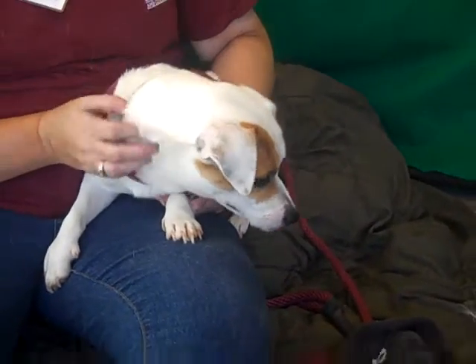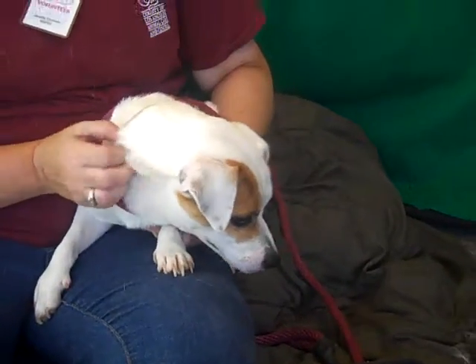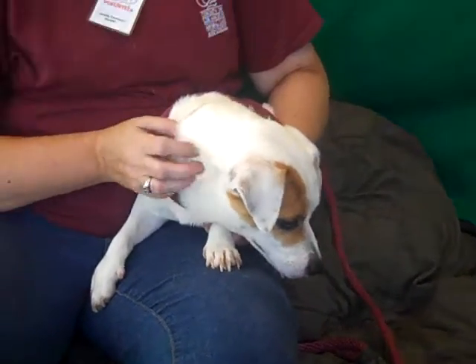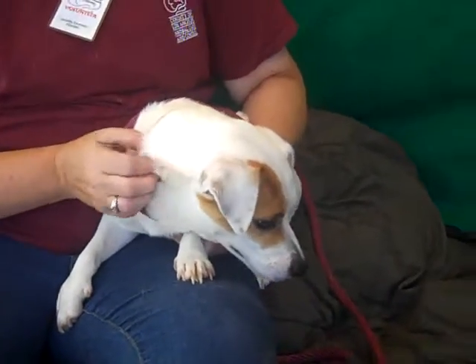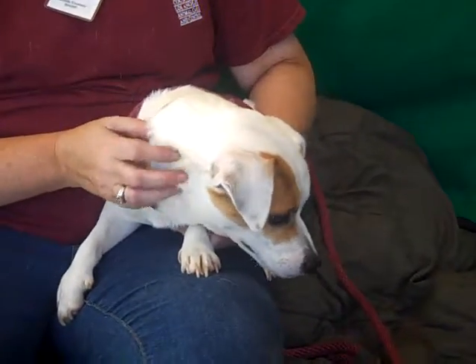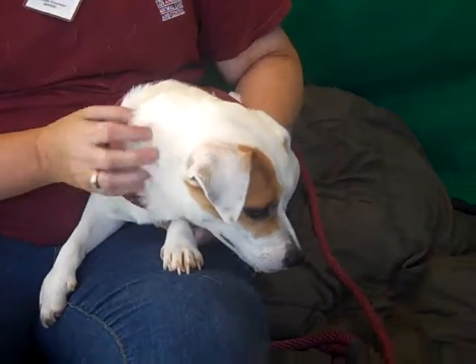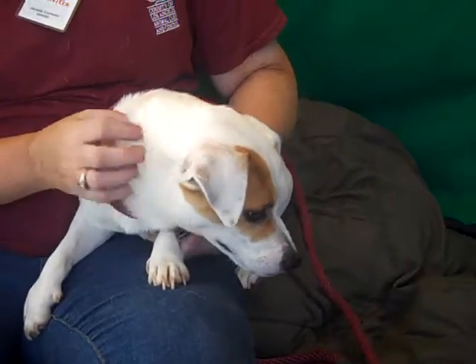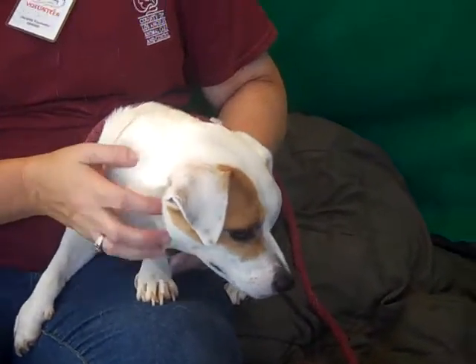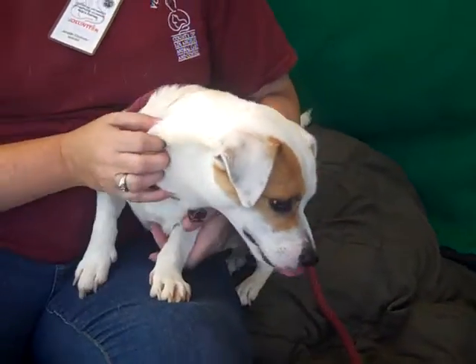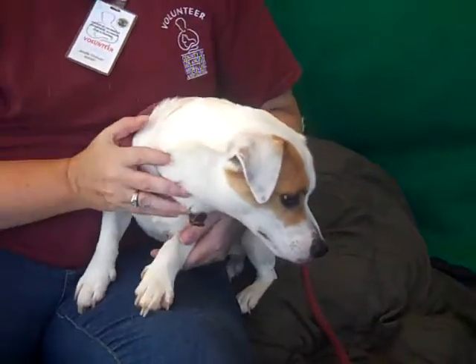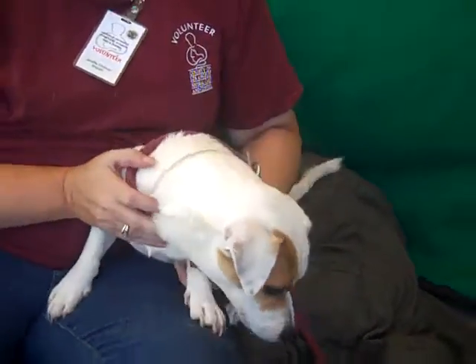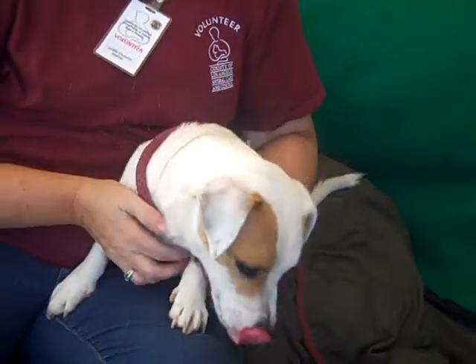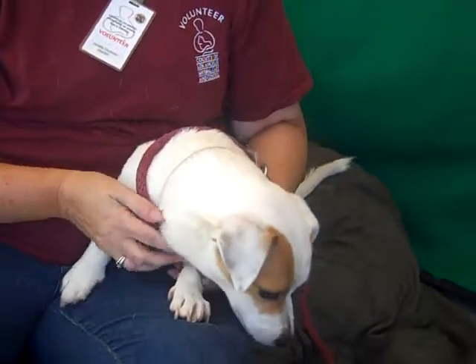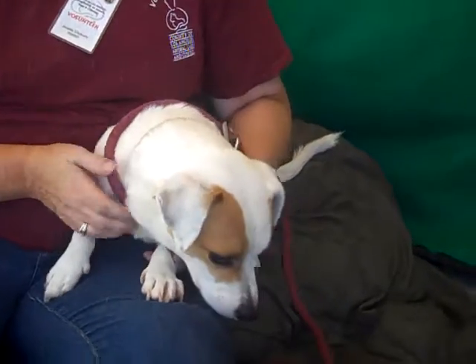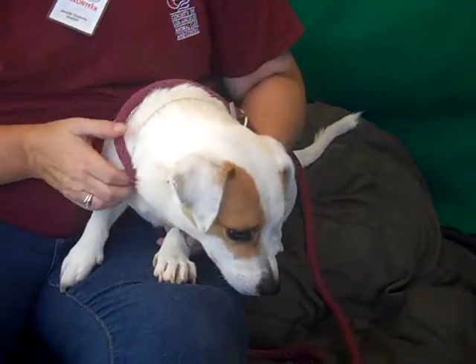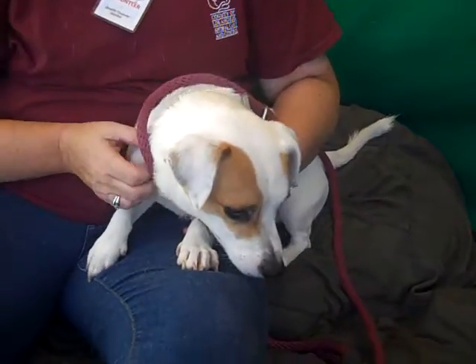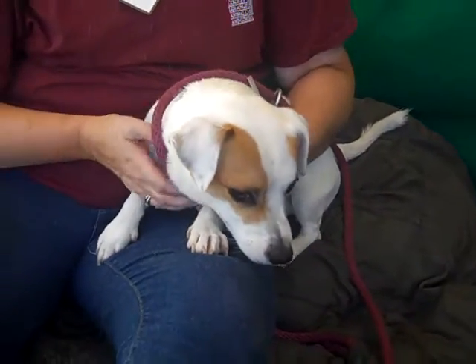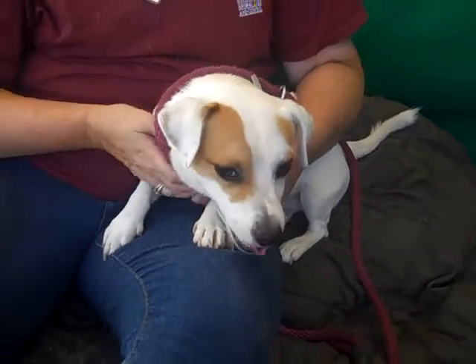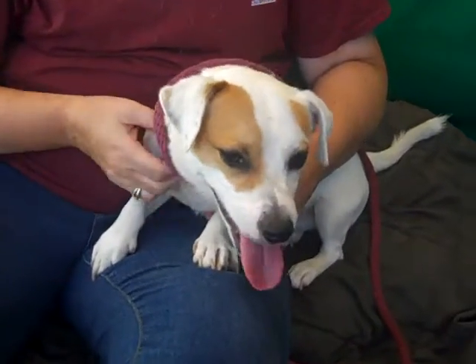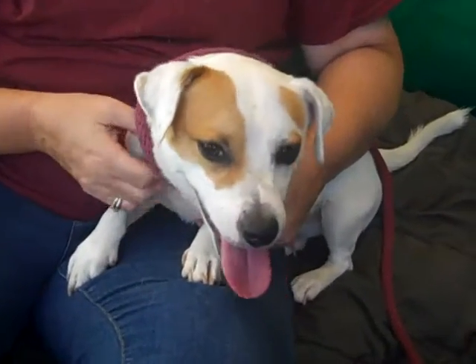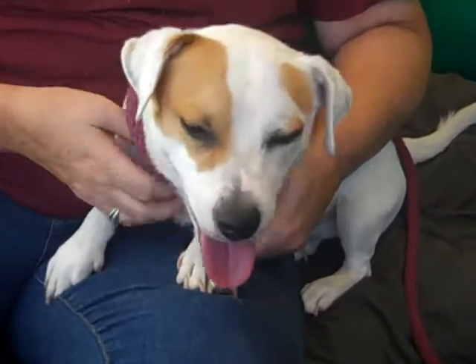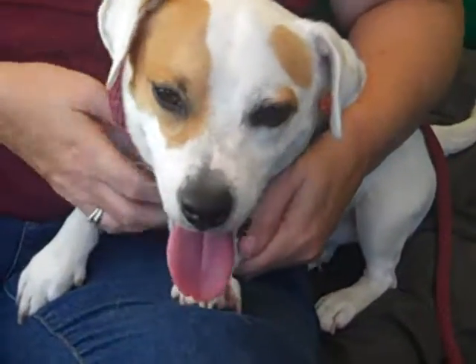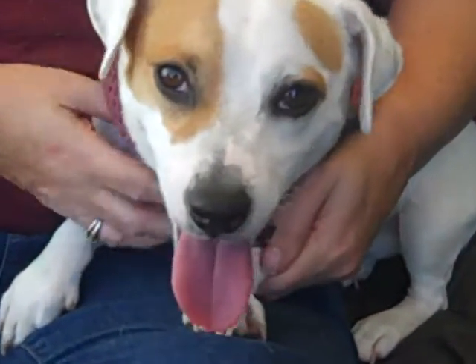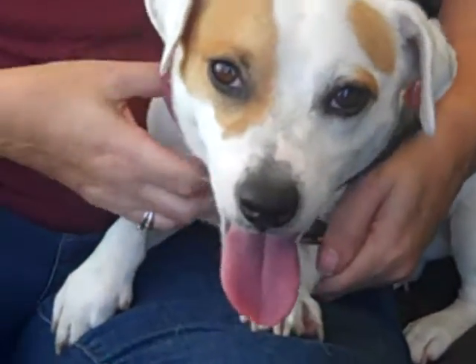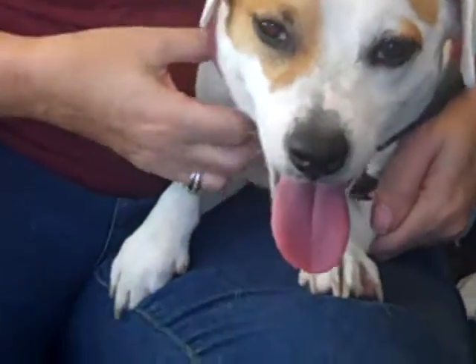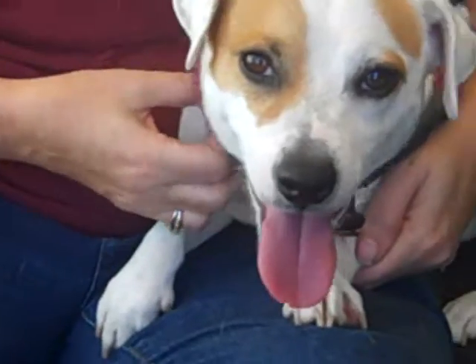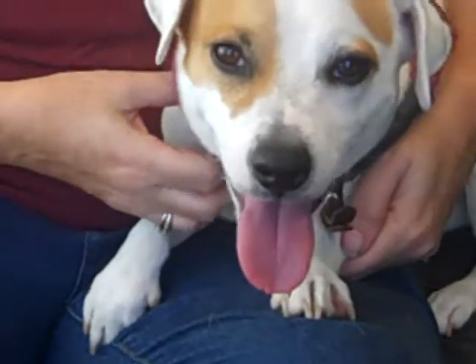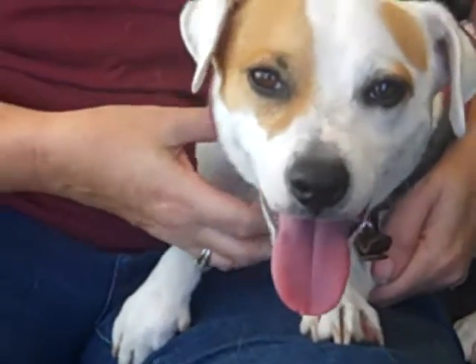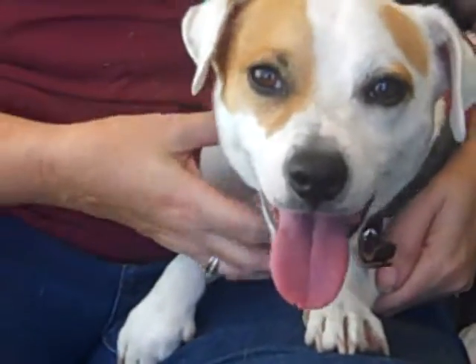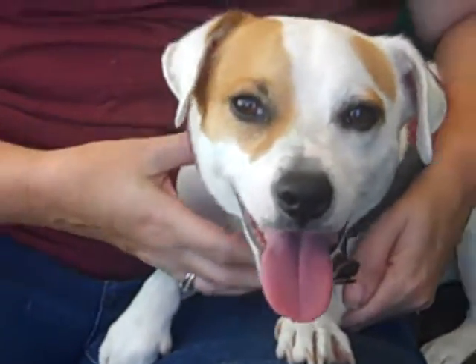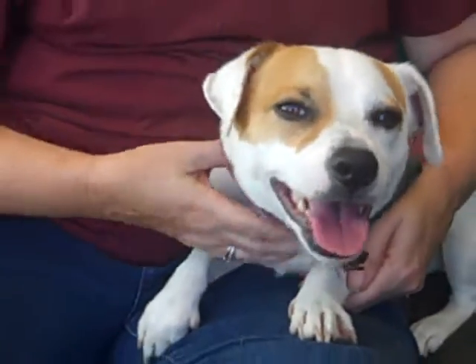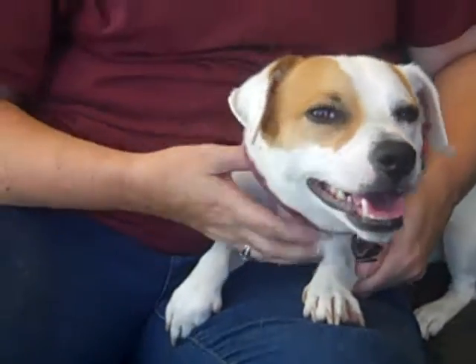What can you tell us about his personality, Jeanette? He's really happy go lucky. He seems to get along with the other dogs, loves people, and he's just a good all-around dog. He seems much more relaxed than most of the guys here in this shelter.